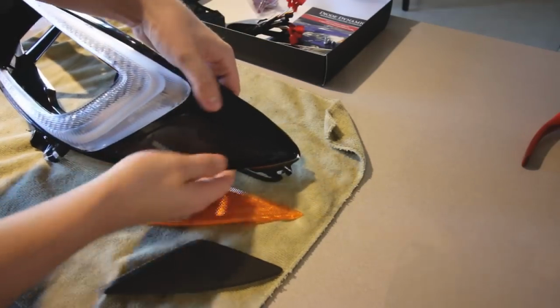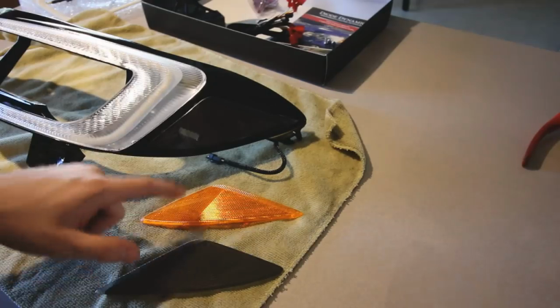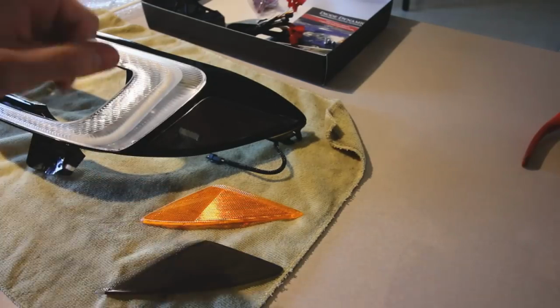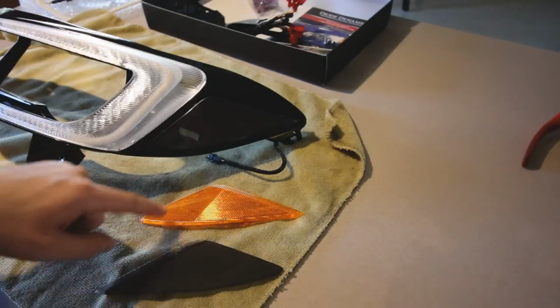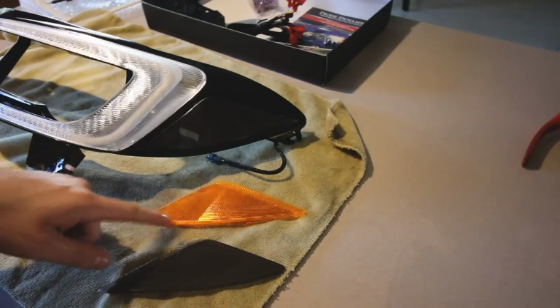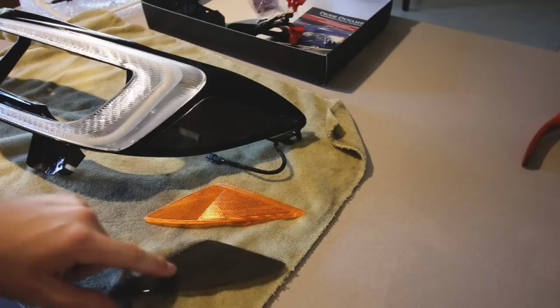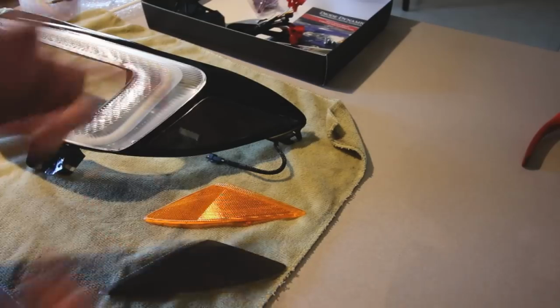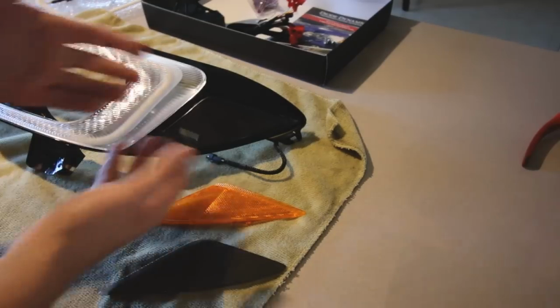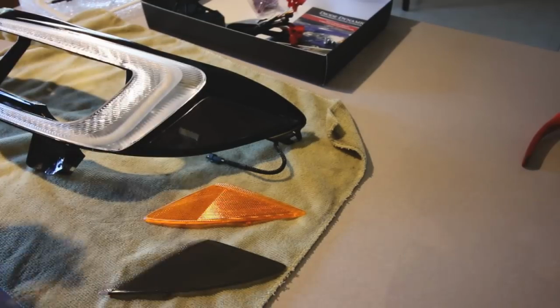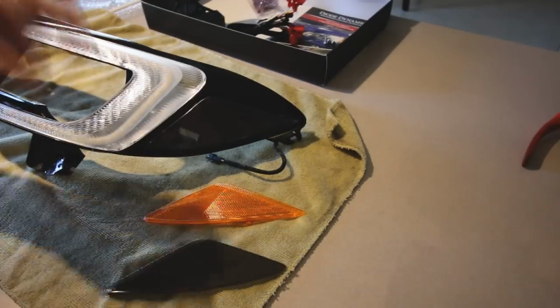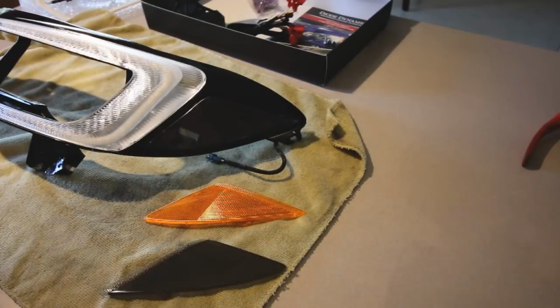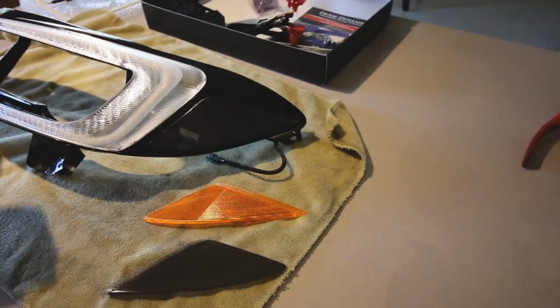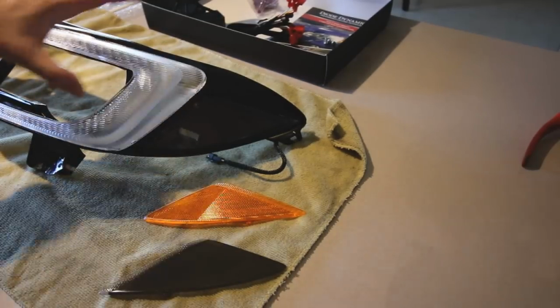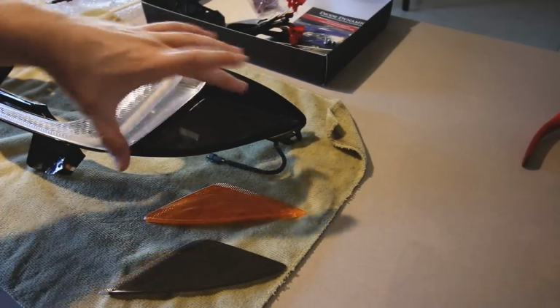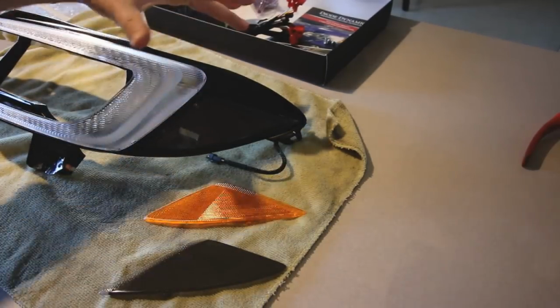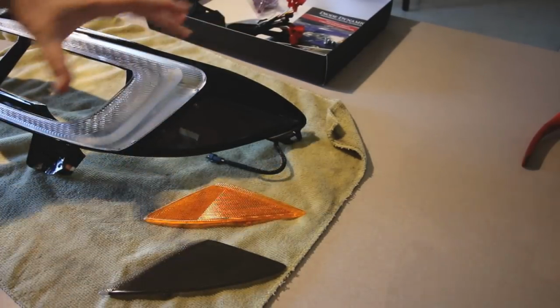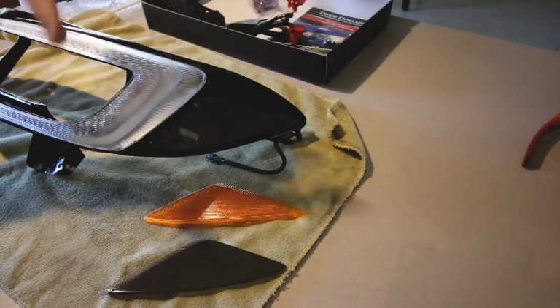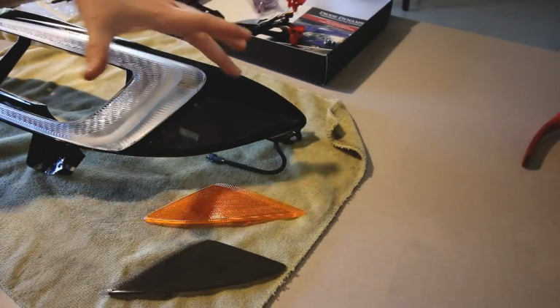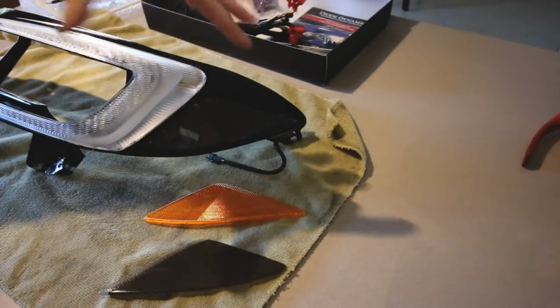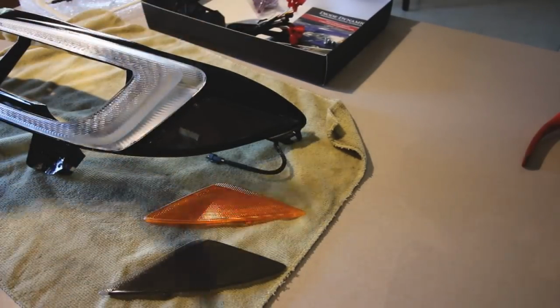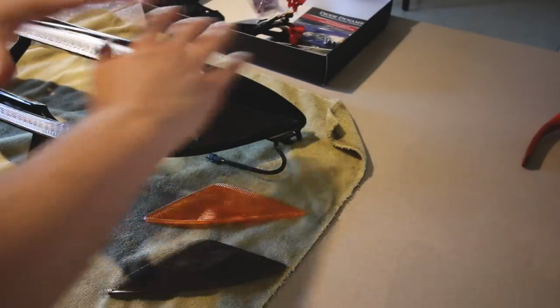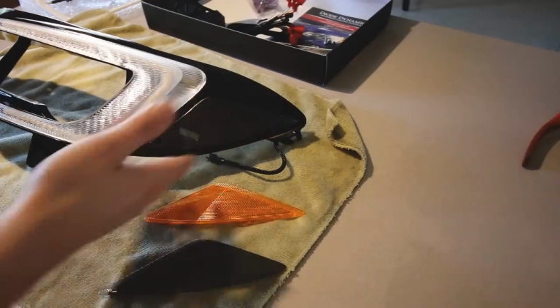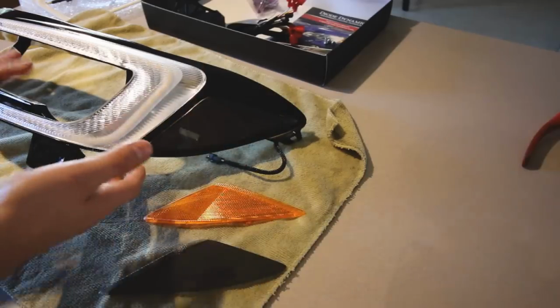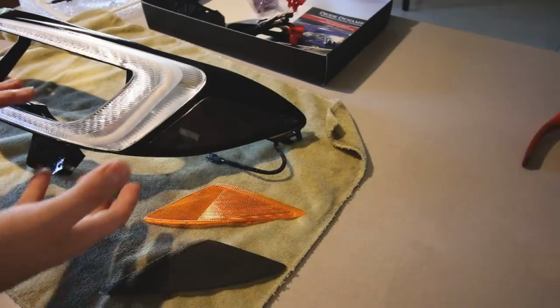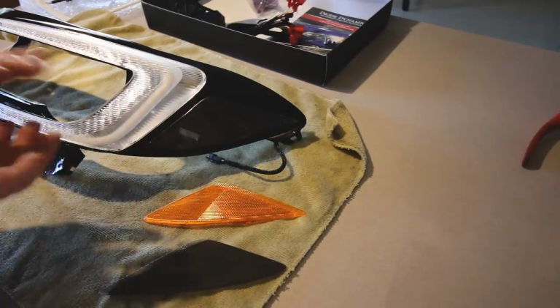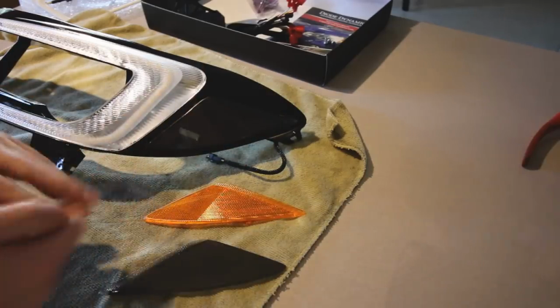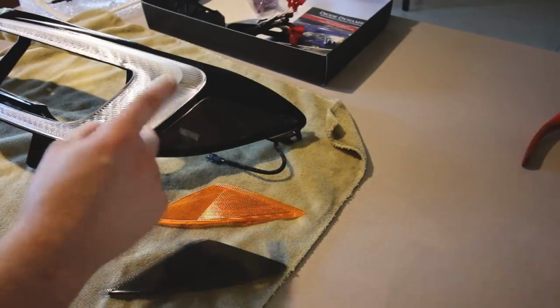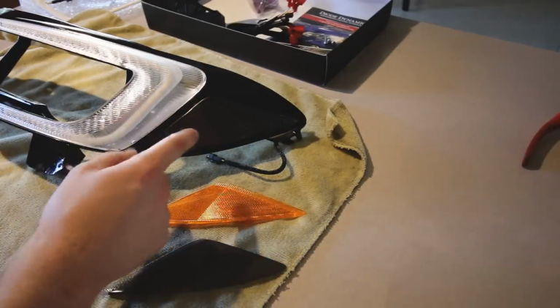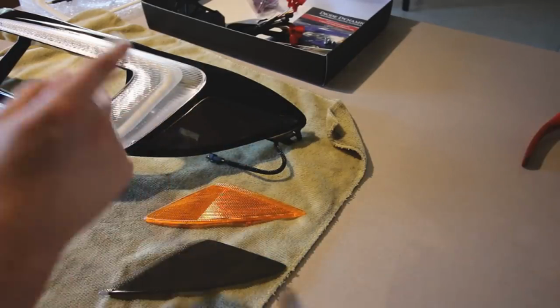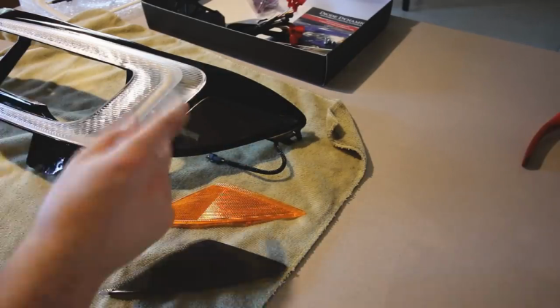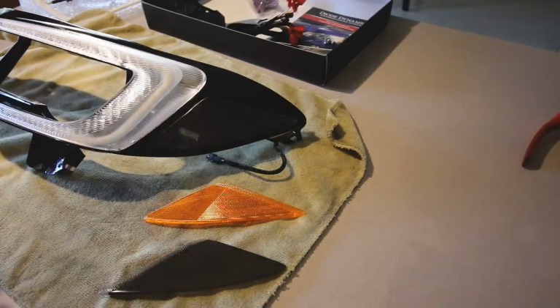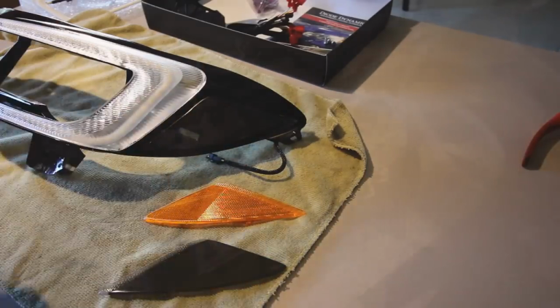There we go — there's the orange ones and the black ones and they look really nice actually, especially on the limited headlight because it's already blacked out on the outside. That looks super sharp.